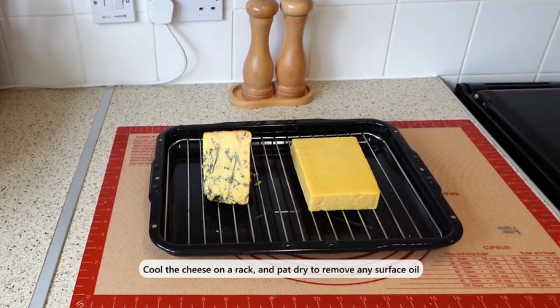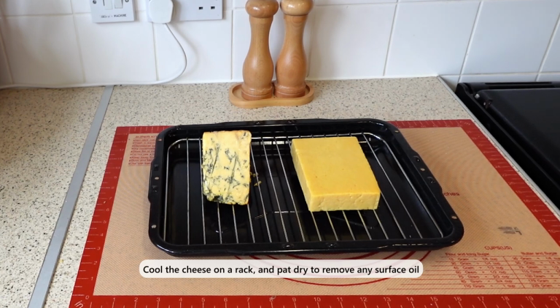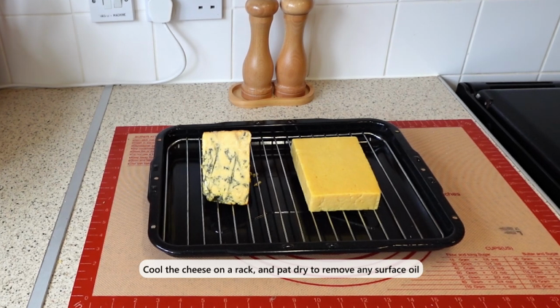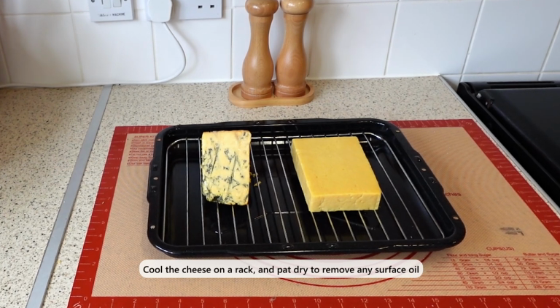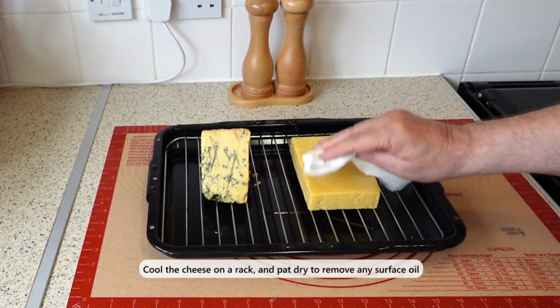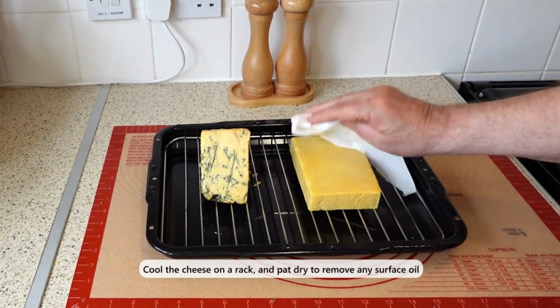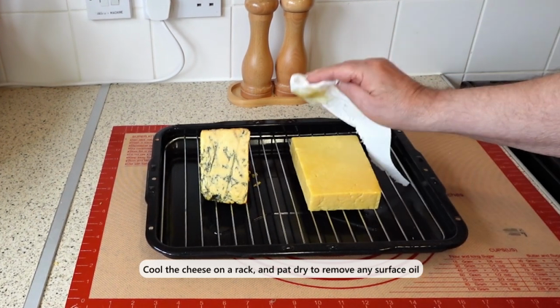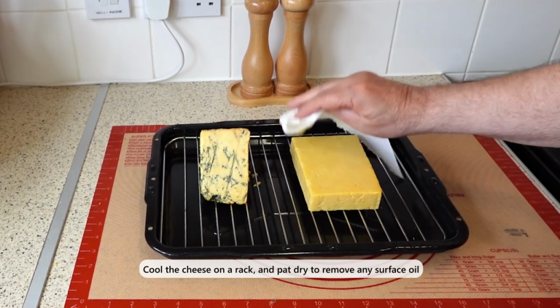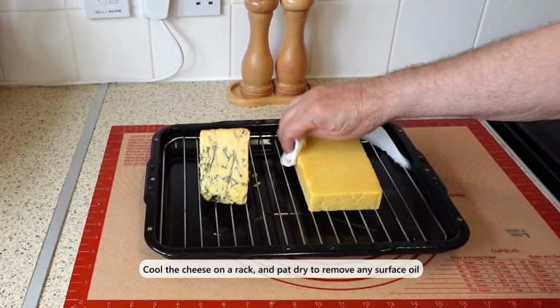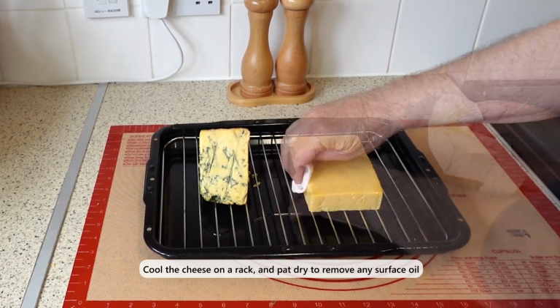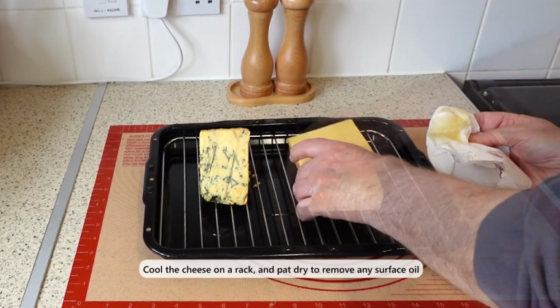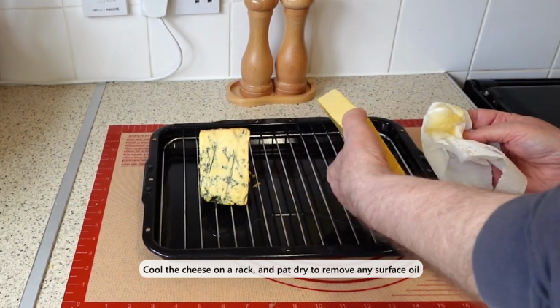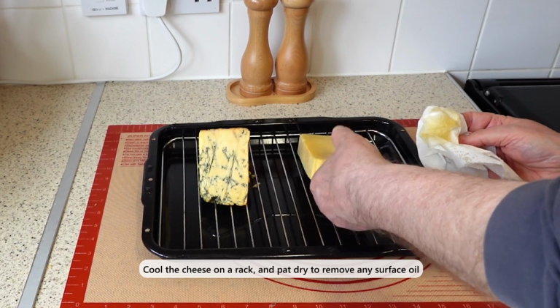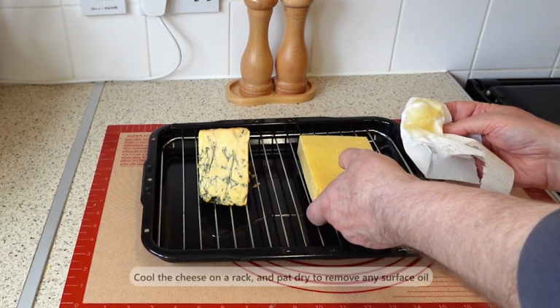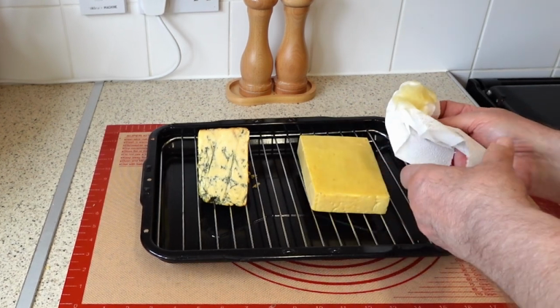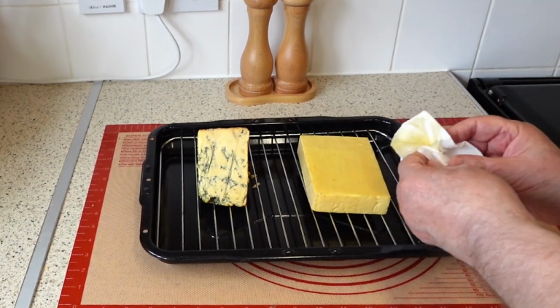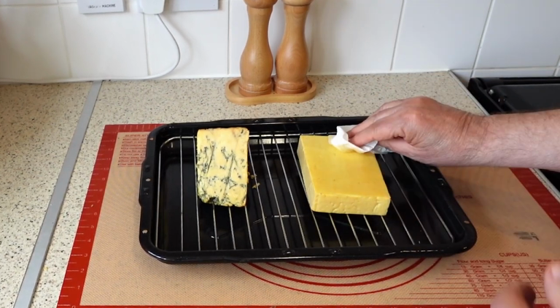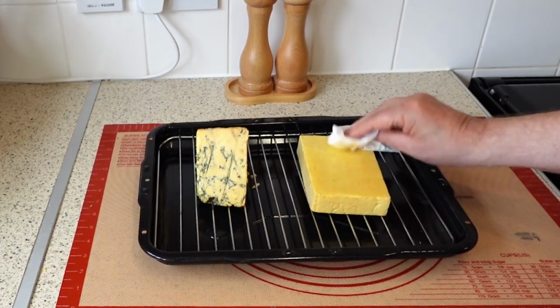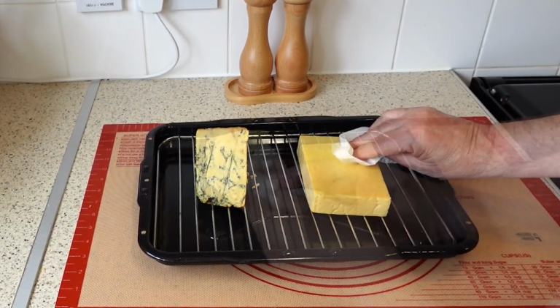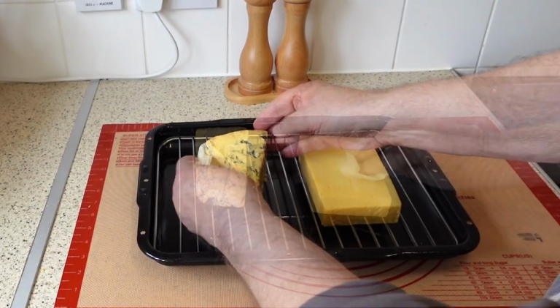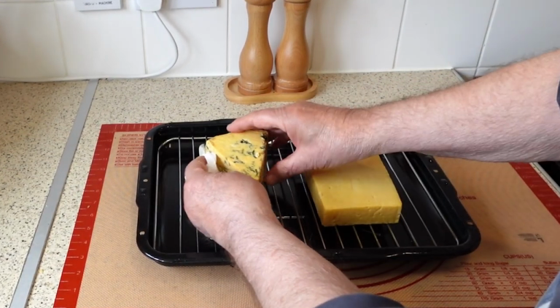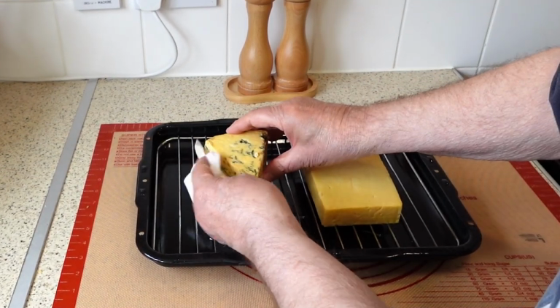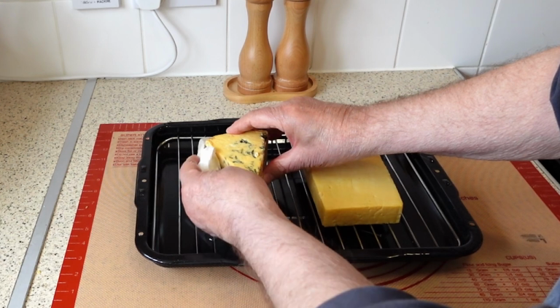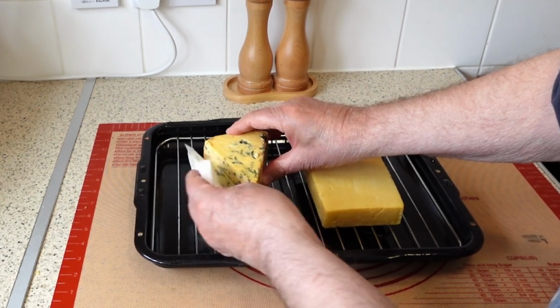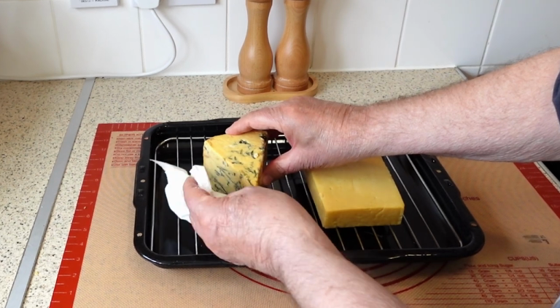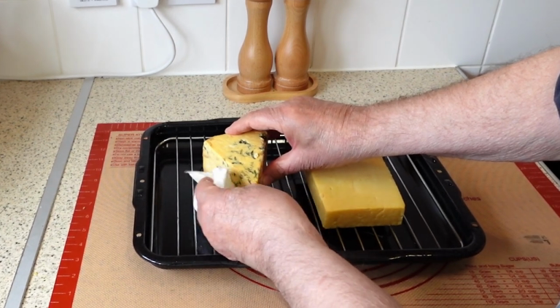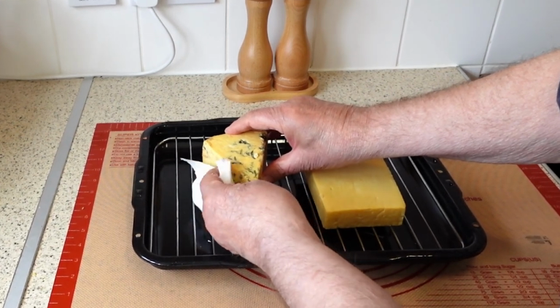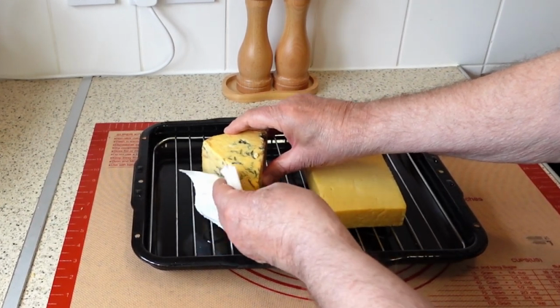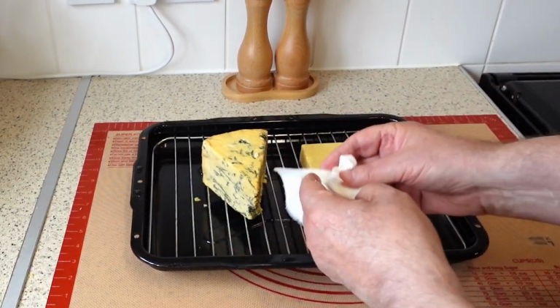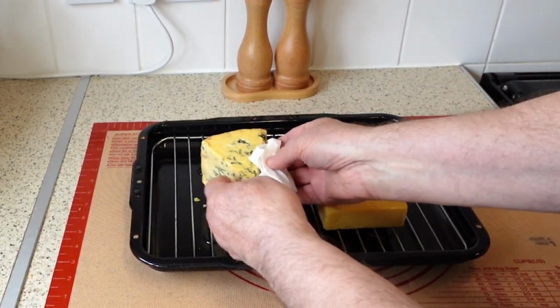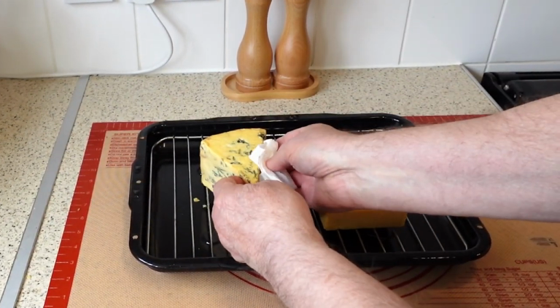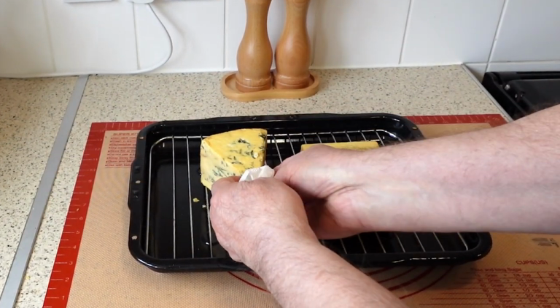Let the cheese cool down, and to prevent it from becoming soggy or greasy, transfer it to a wire rack when it comes out of the Ninja Woodfire. Use a paper towel to gently blot any excess oil on the surface of the cheese. This will help to preserve its texture and flavor.